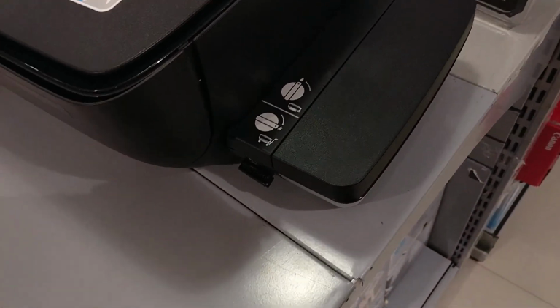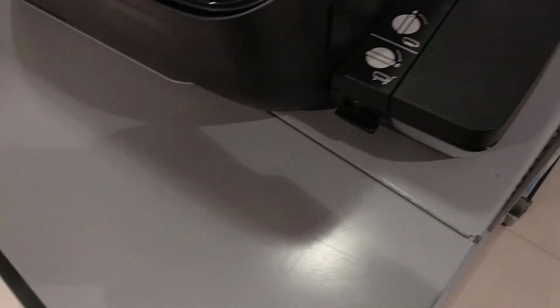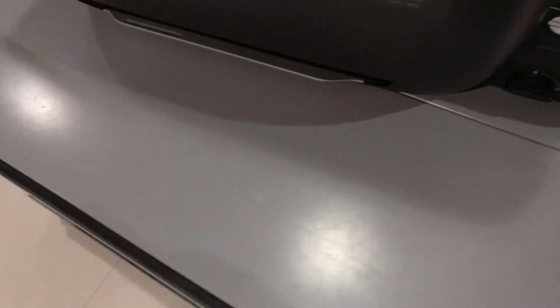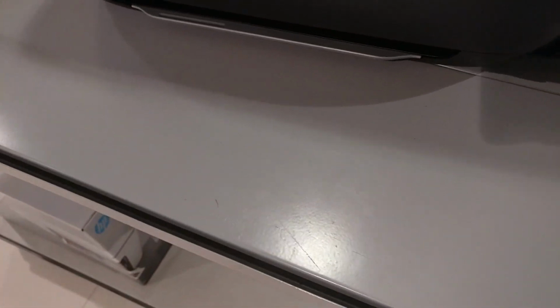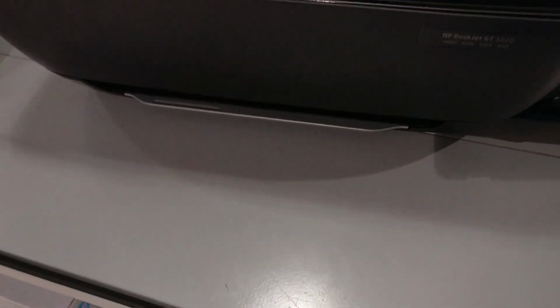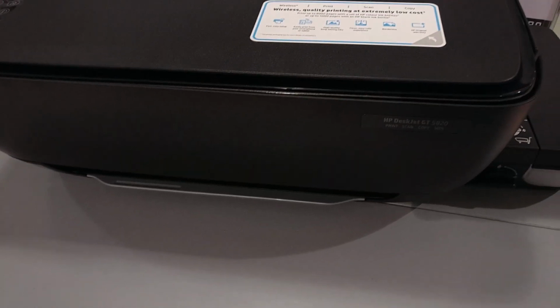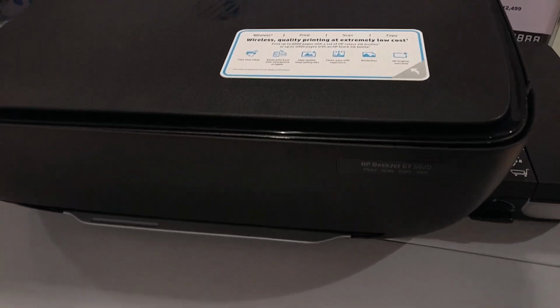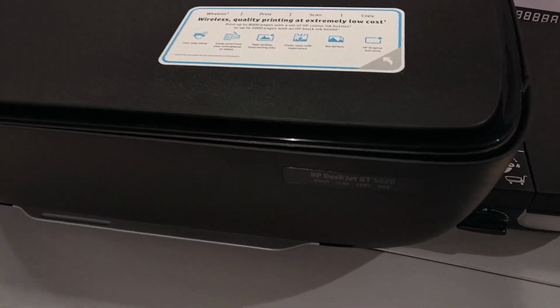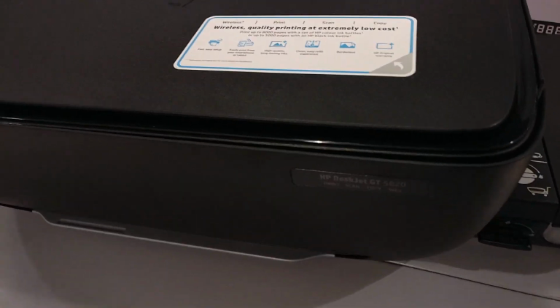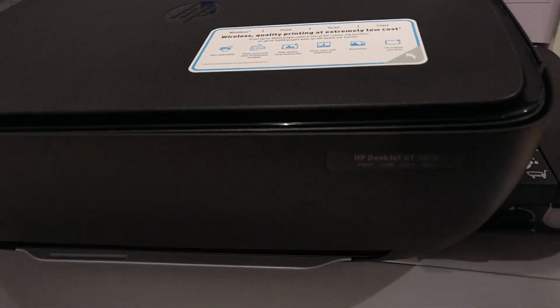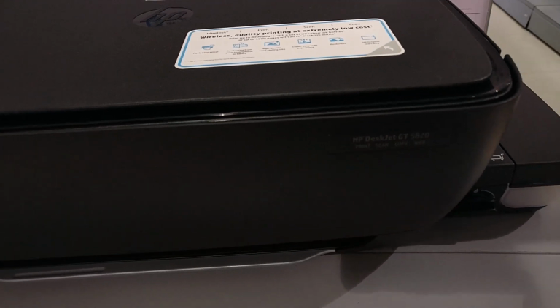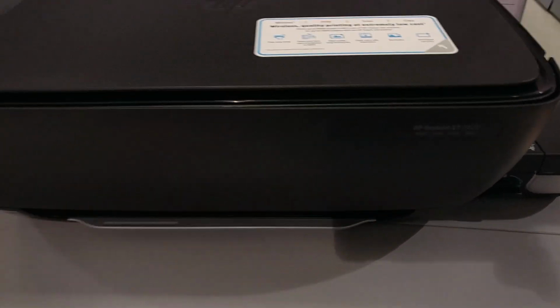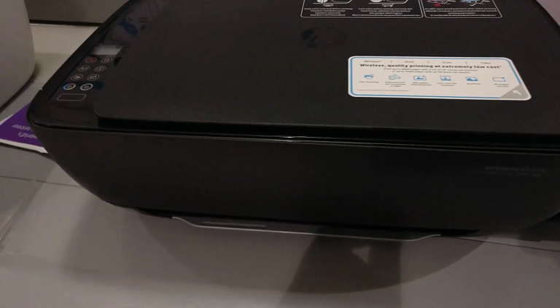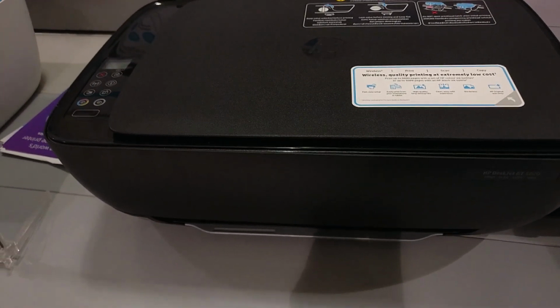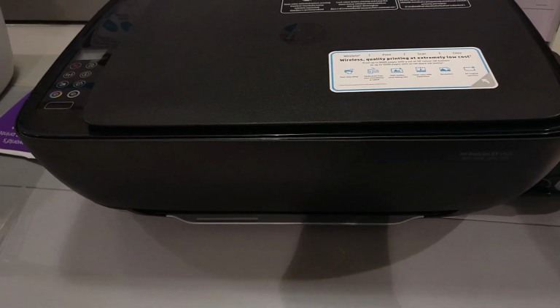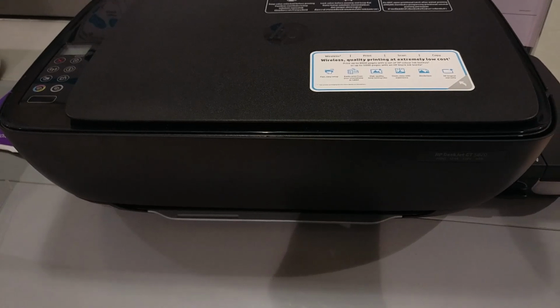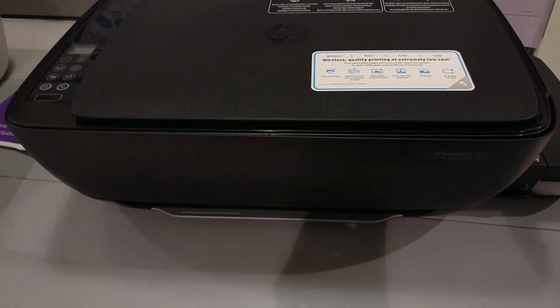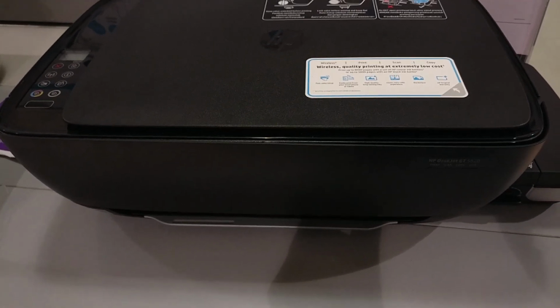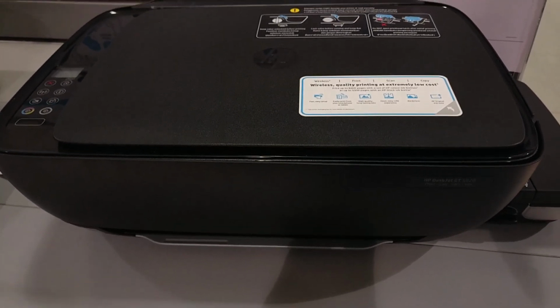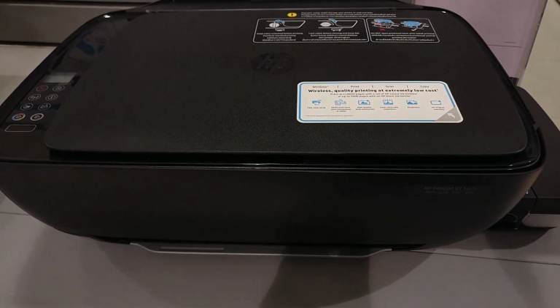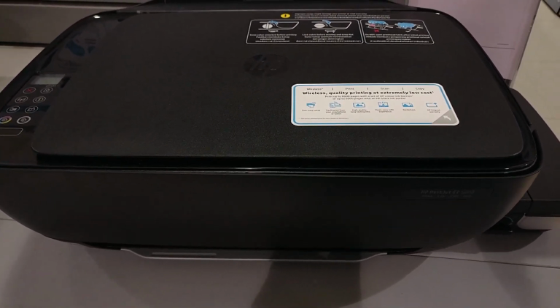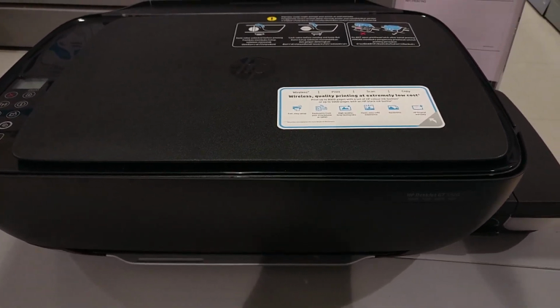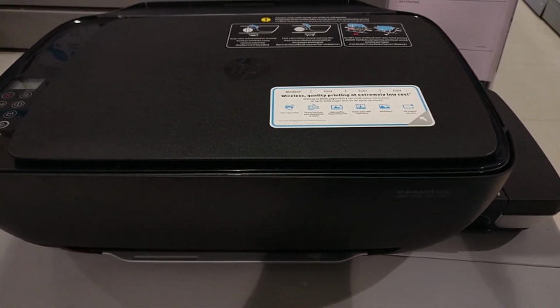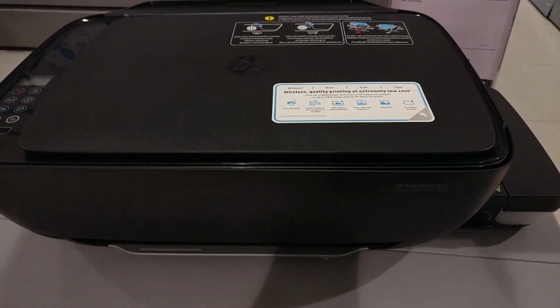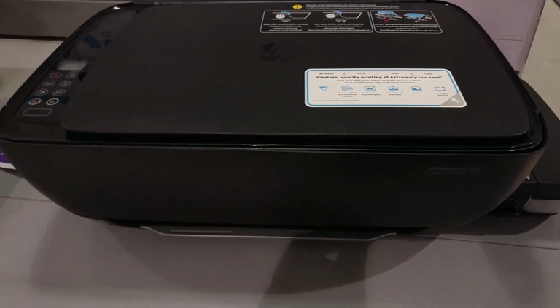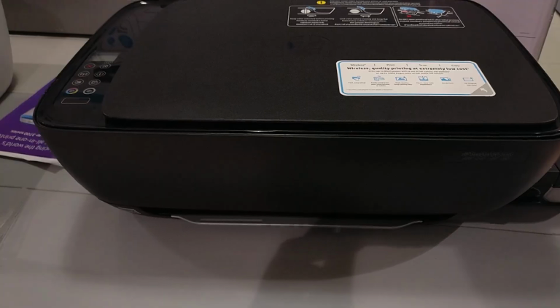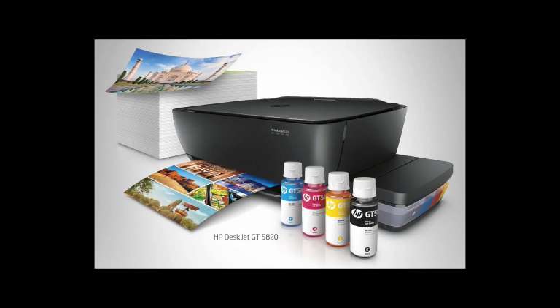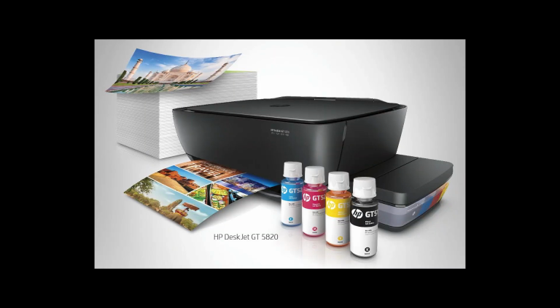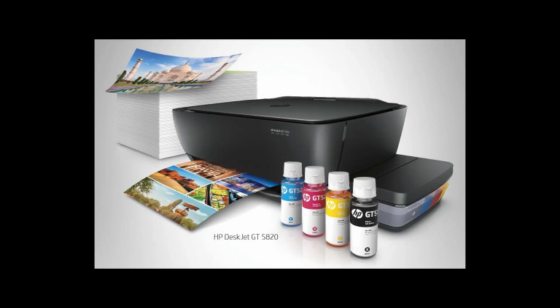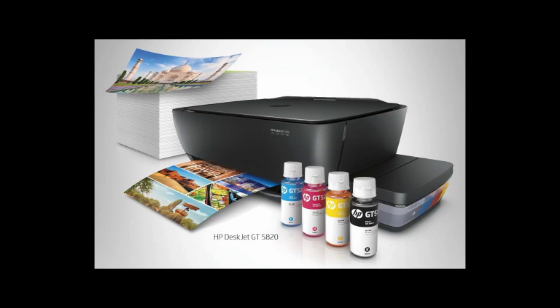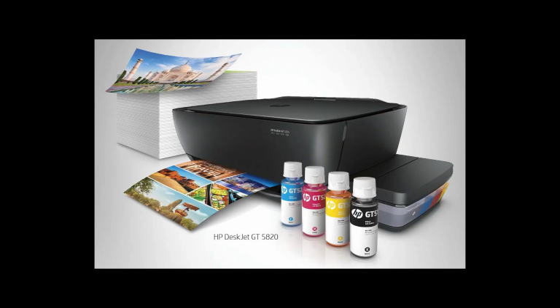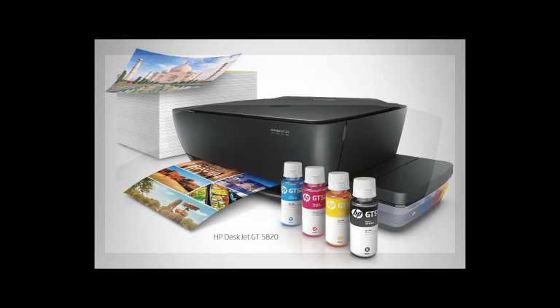What caught me is the looks it's got — that black color really stands out. So that's a short review on the GT5820. Thank you for watching Artec. Please do subscribe if you haven't.